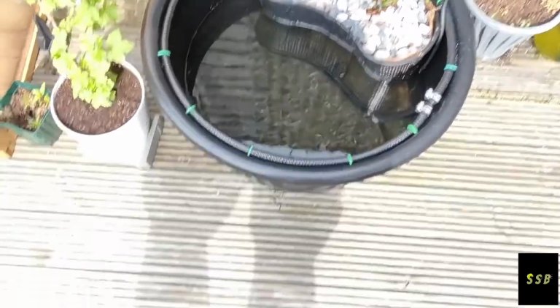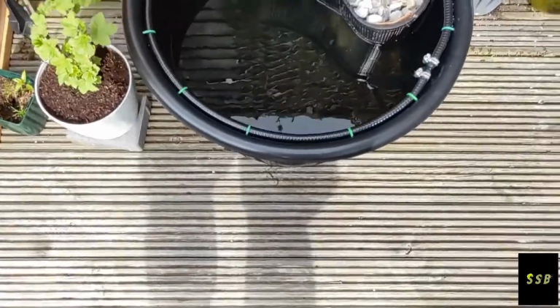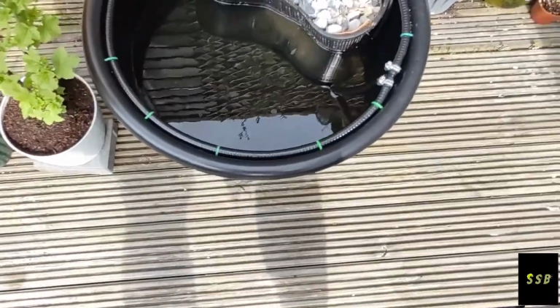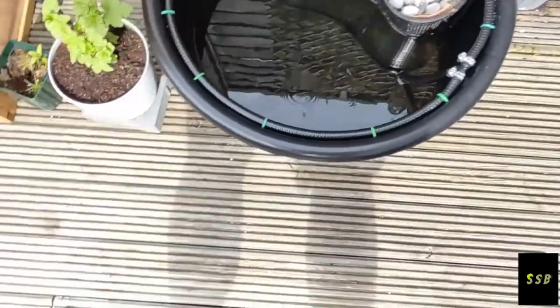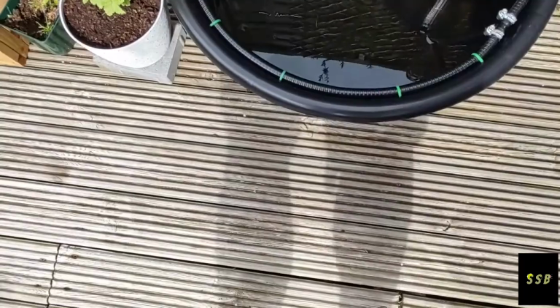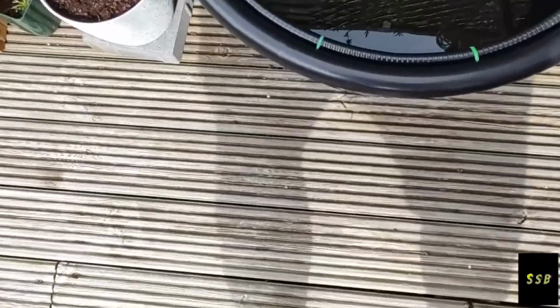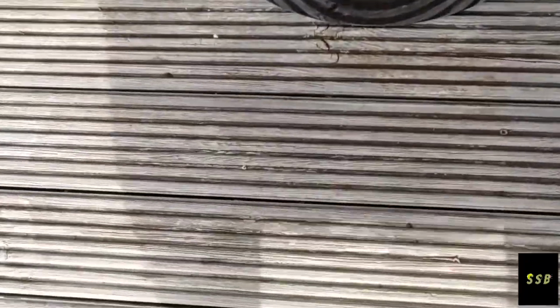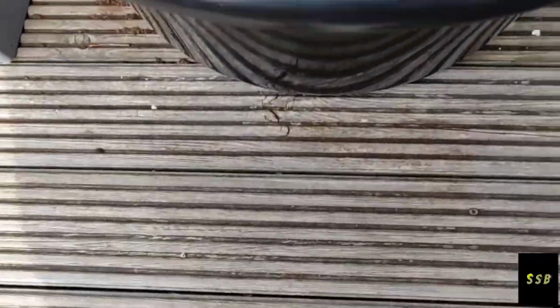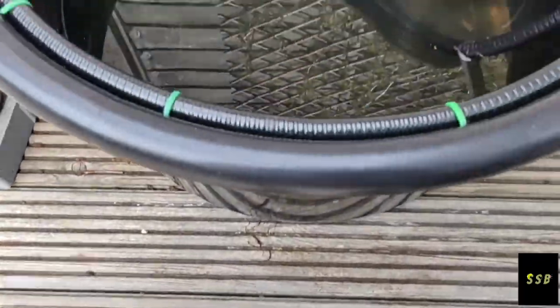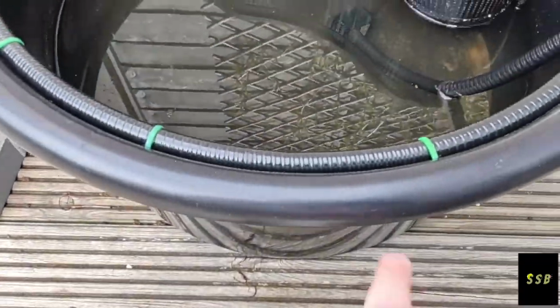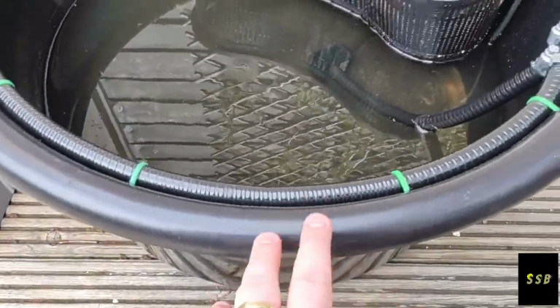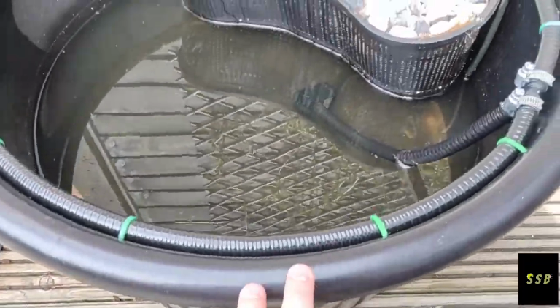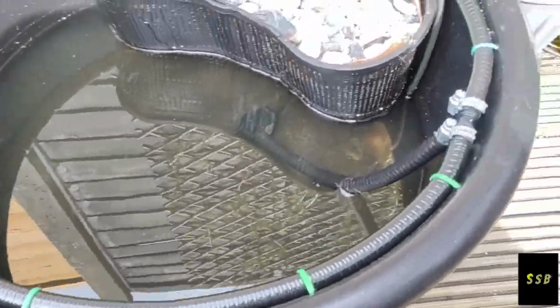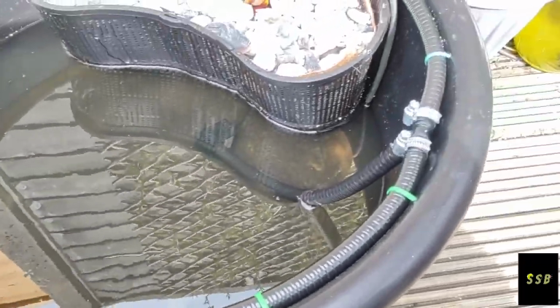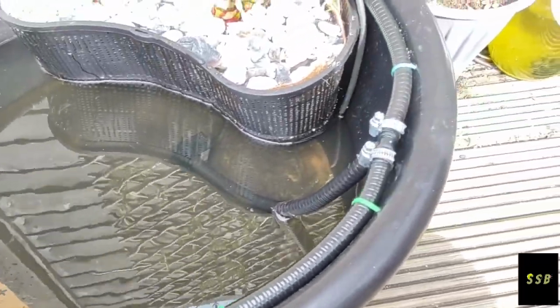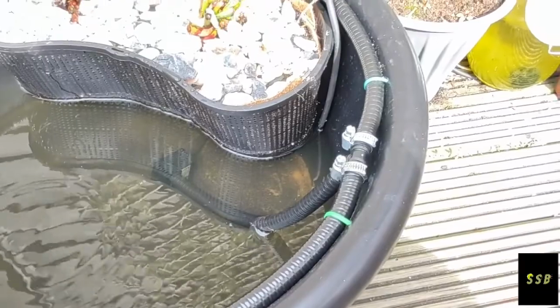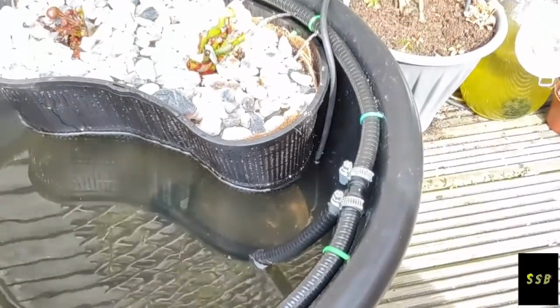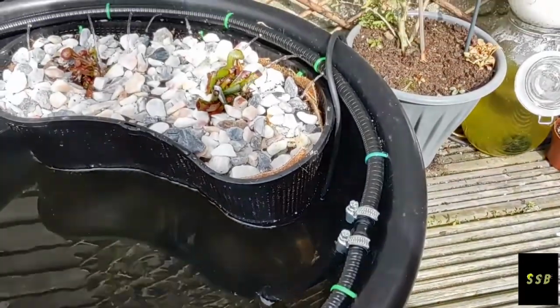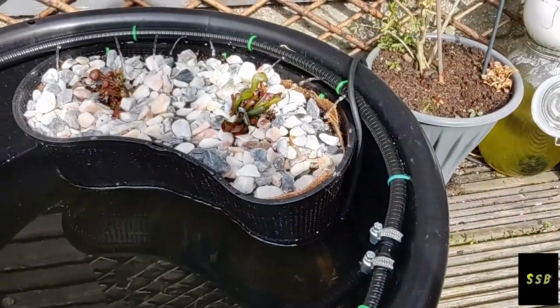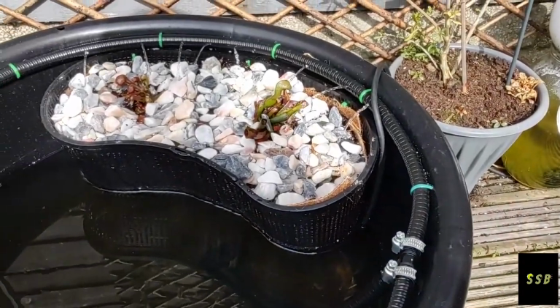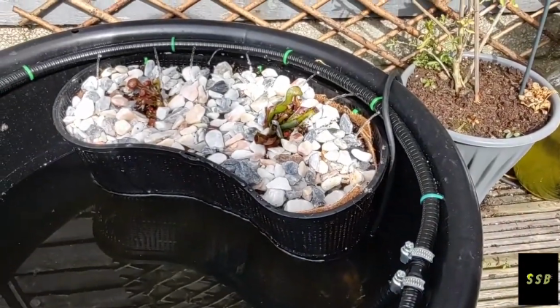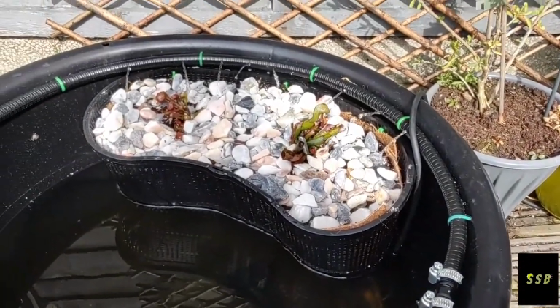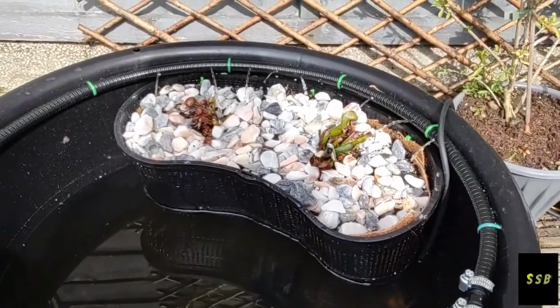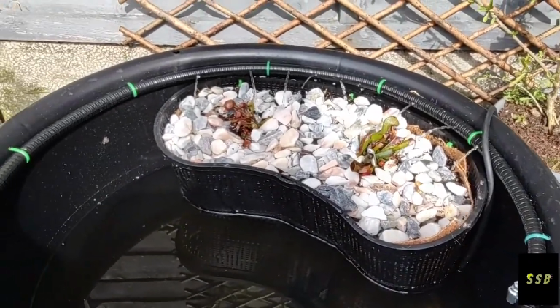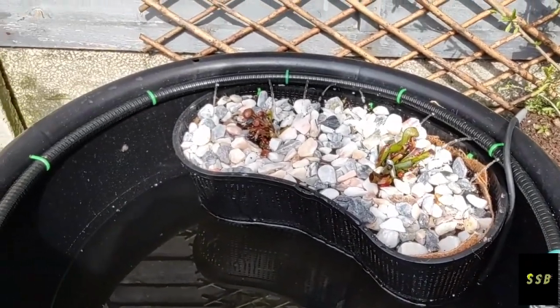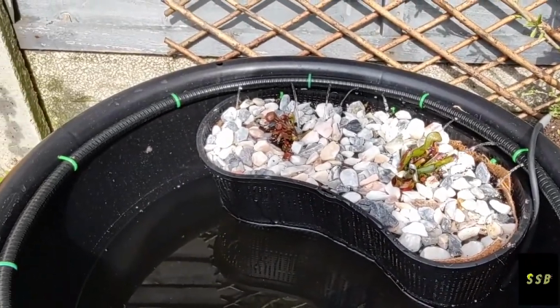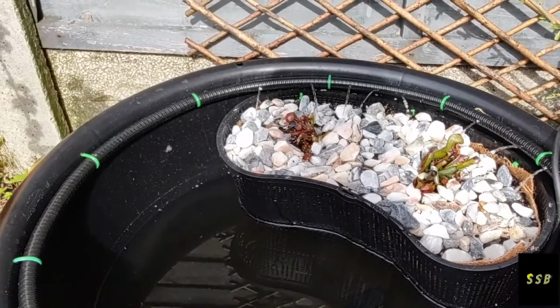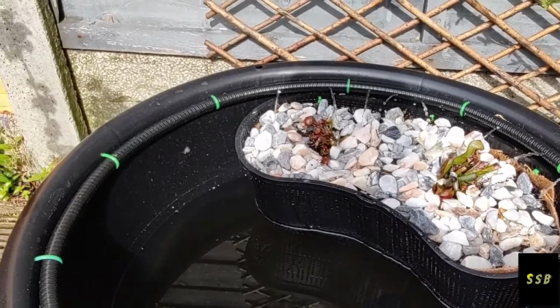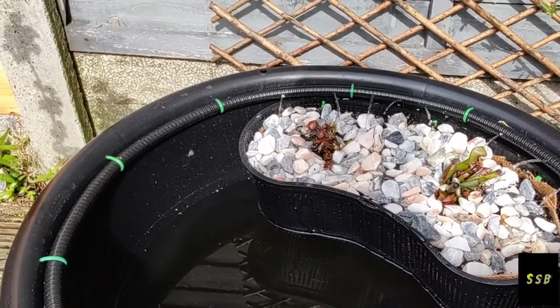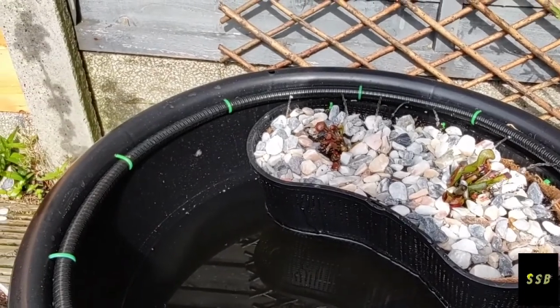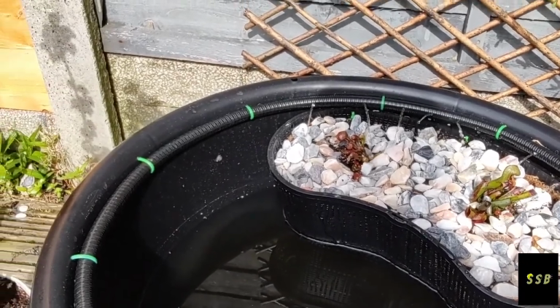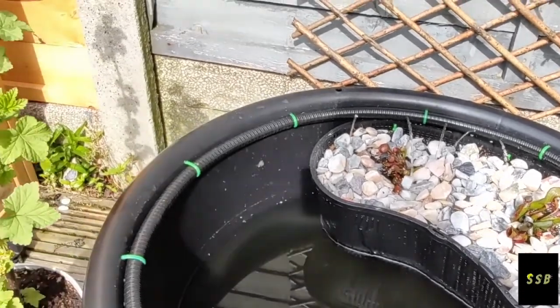Hello guys, one more video I want to upload today, just while I've got some time in the garden. I mentioned in one of my earlier videos about a pot that I made at work with one of my colleagues, Ben, at World of Water Blackpool.